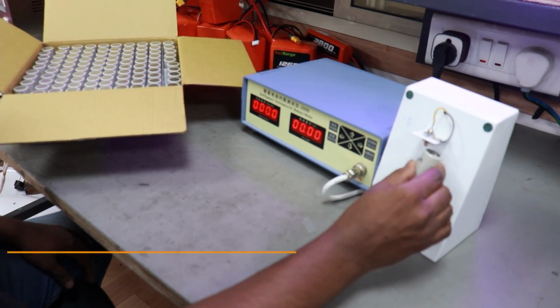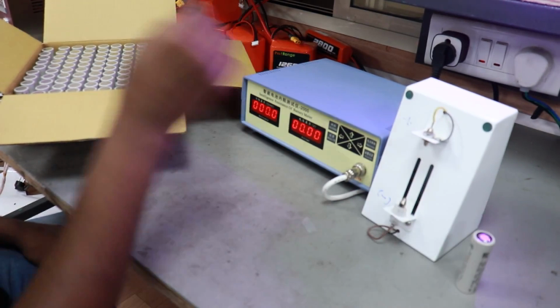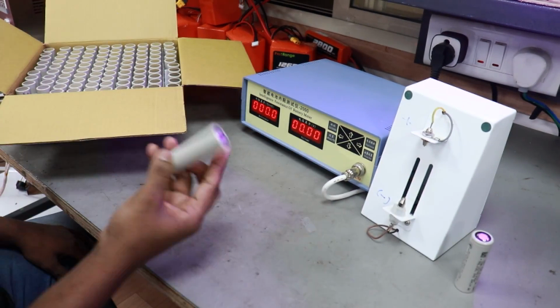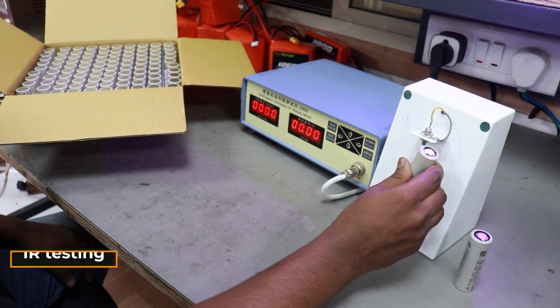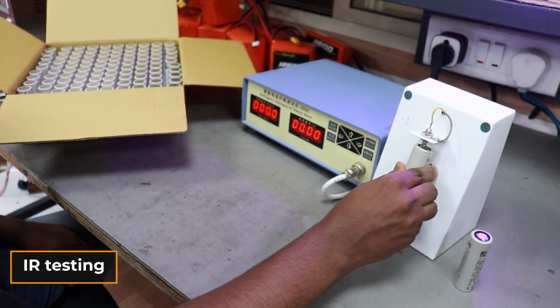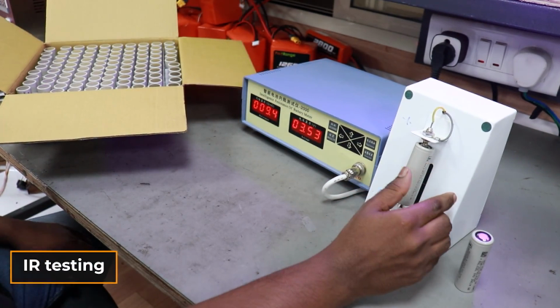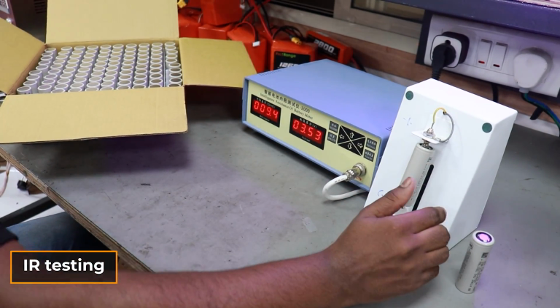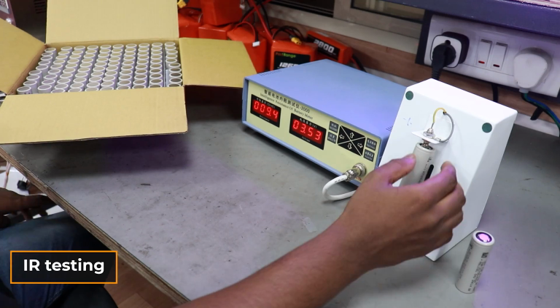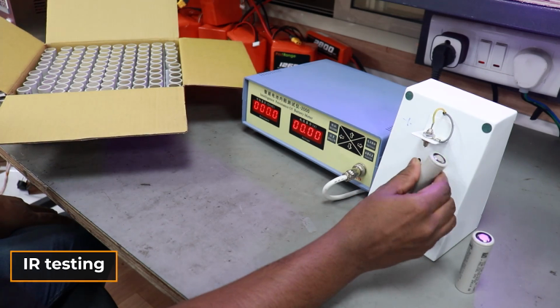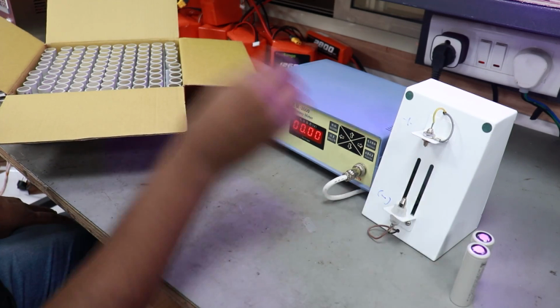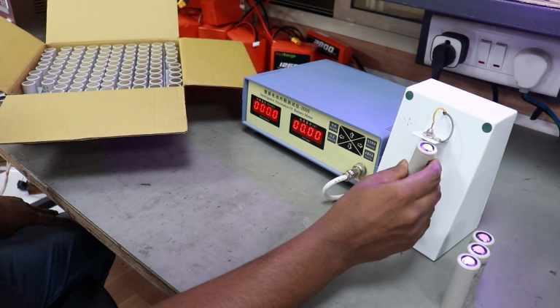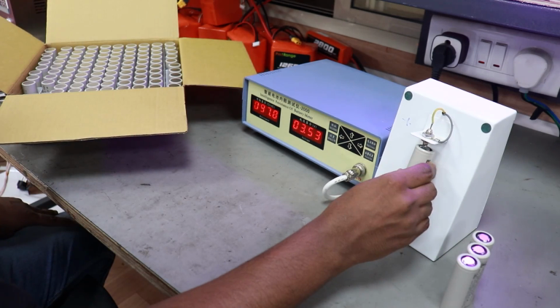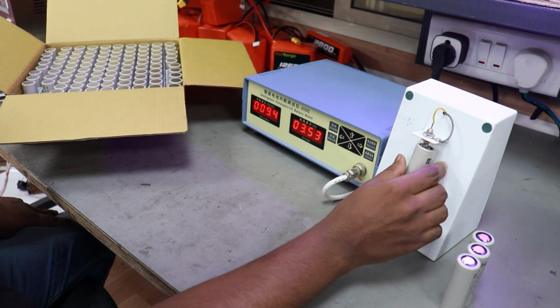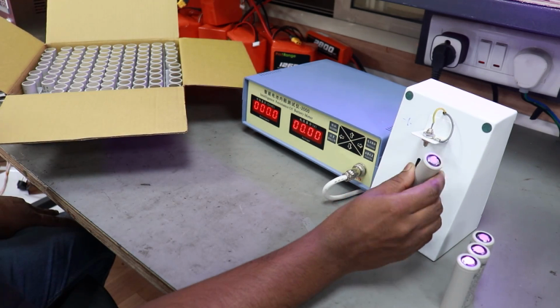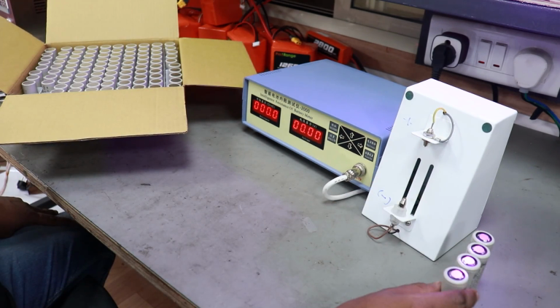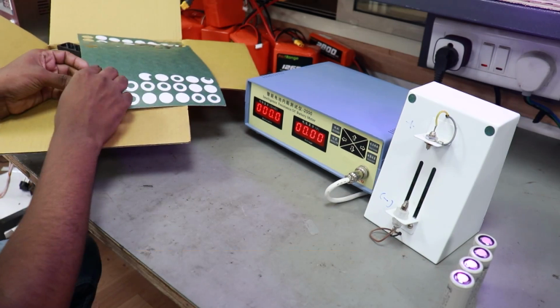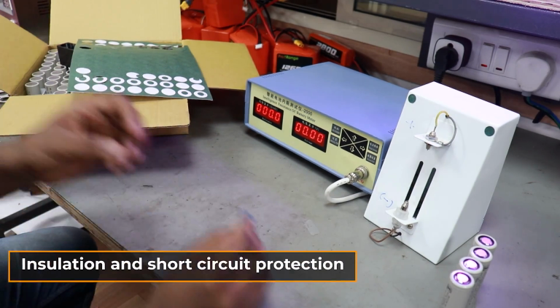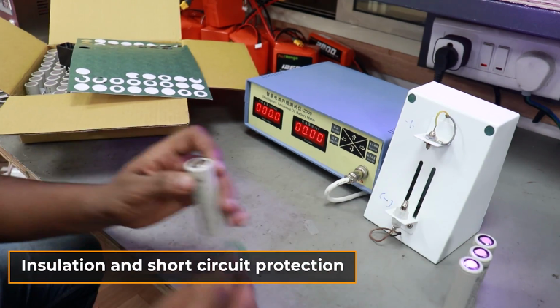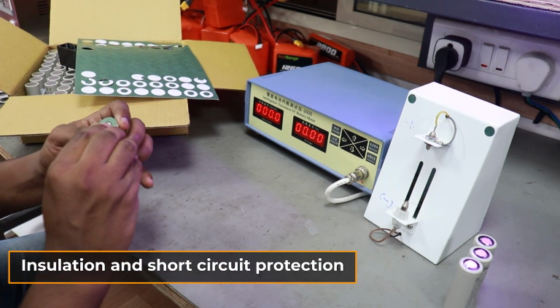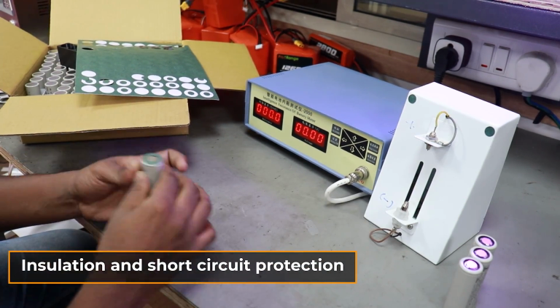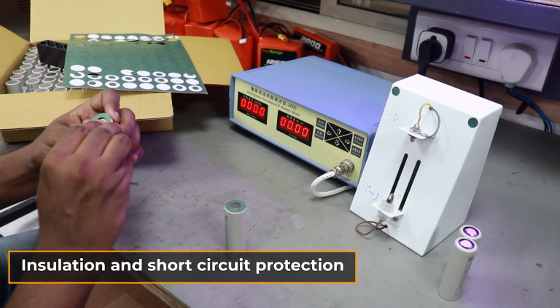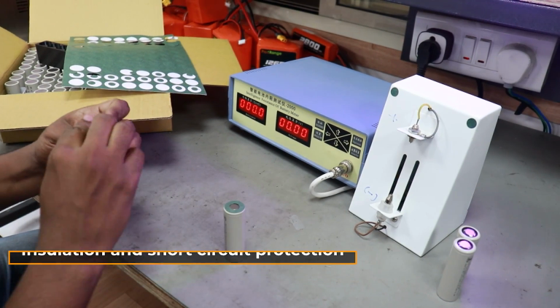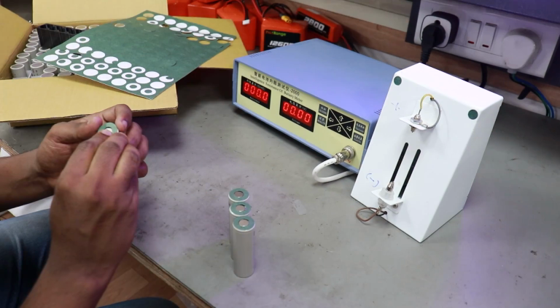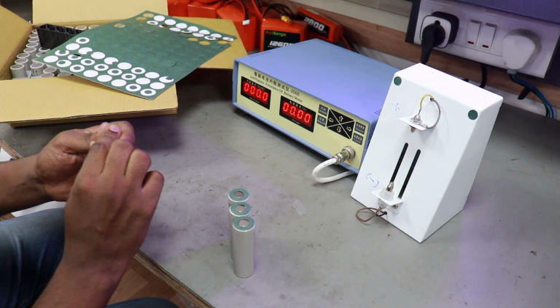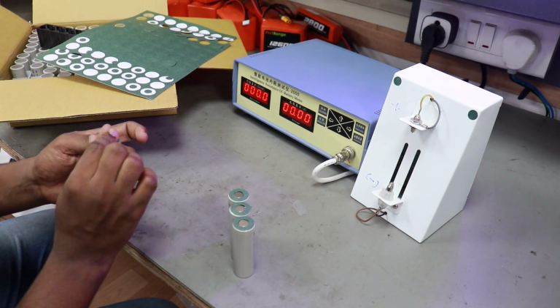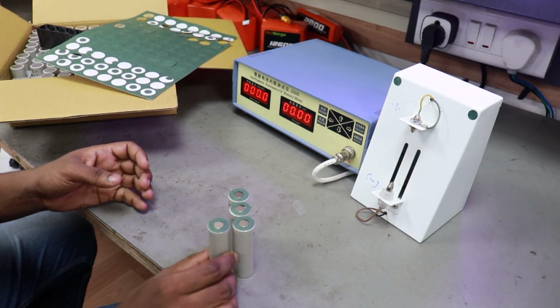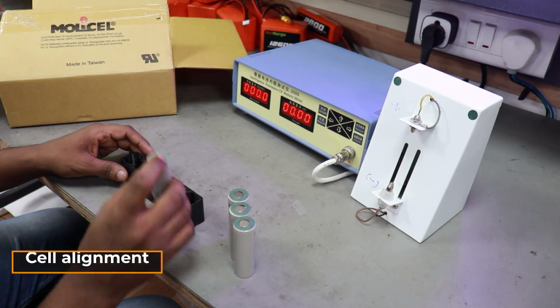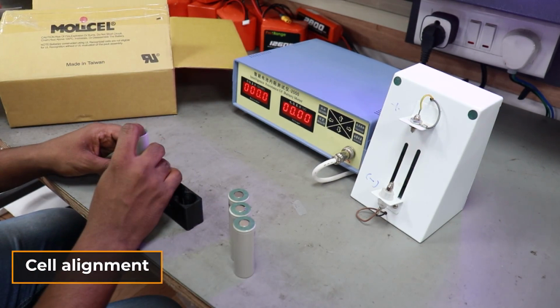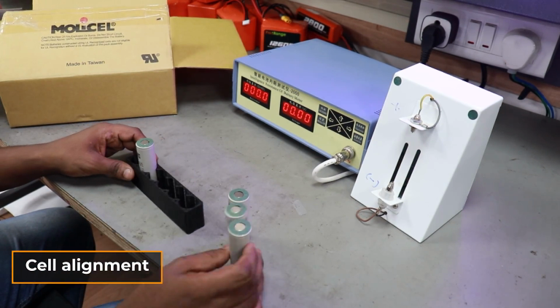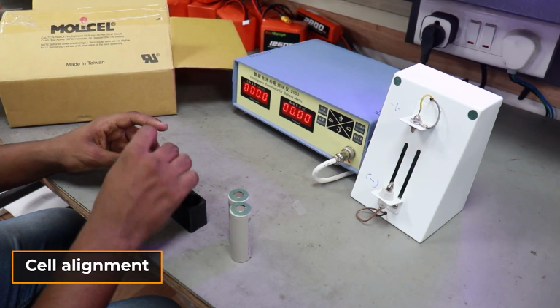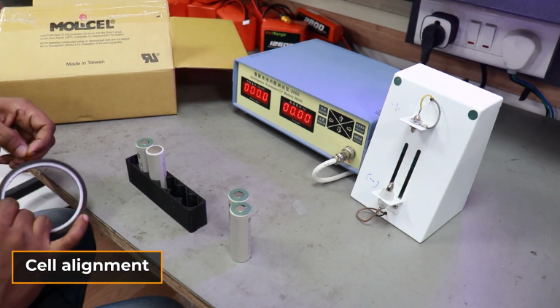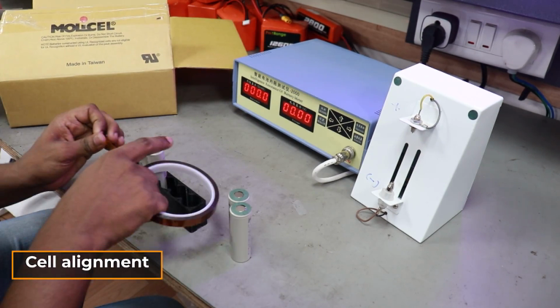First, we conduct rigorous testing on each cell to ensure optimal performance. Next, barrel paper is applied for insulation and short circuit protection, and the cells are carefully aligned according to the design and configuration requirements.